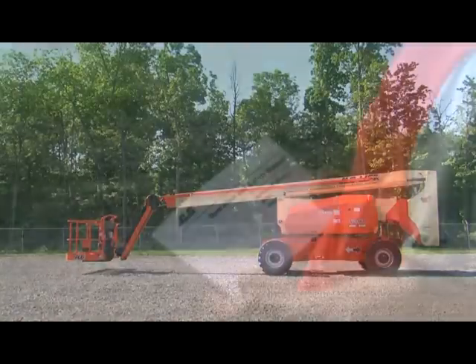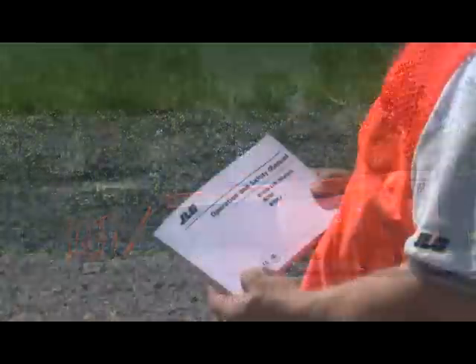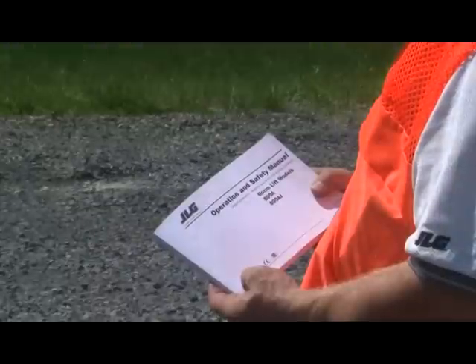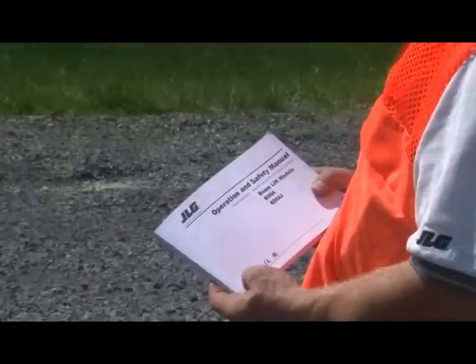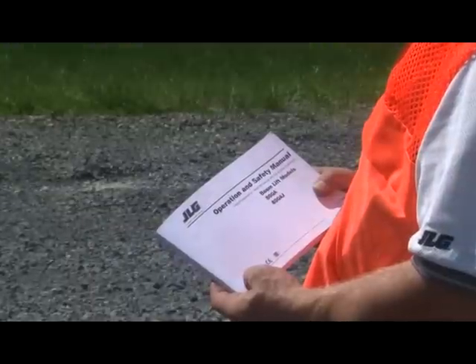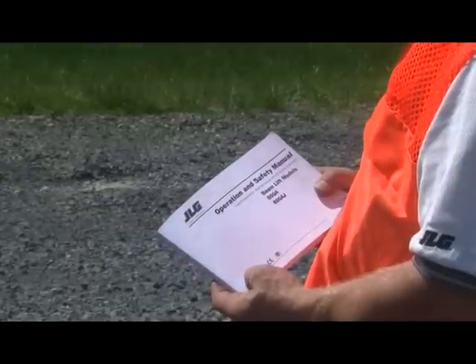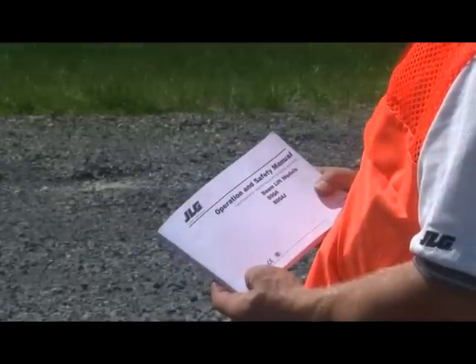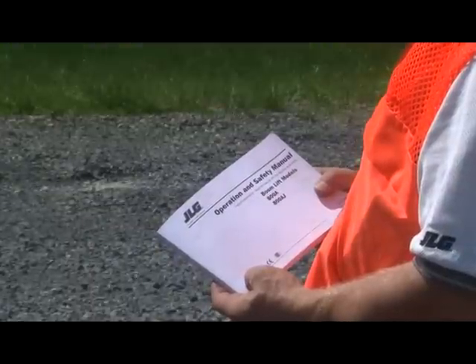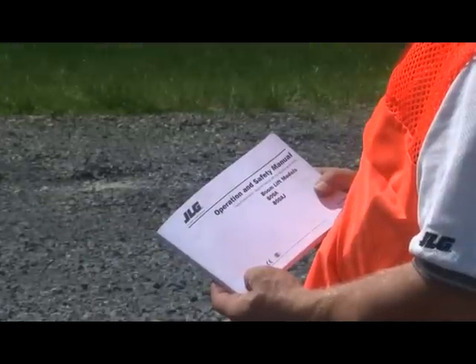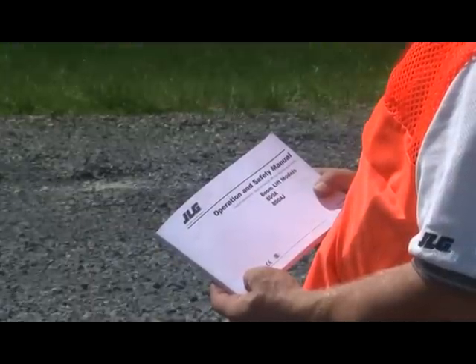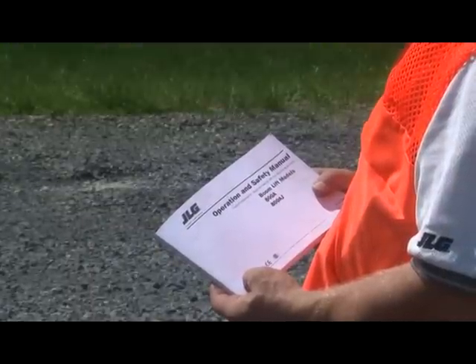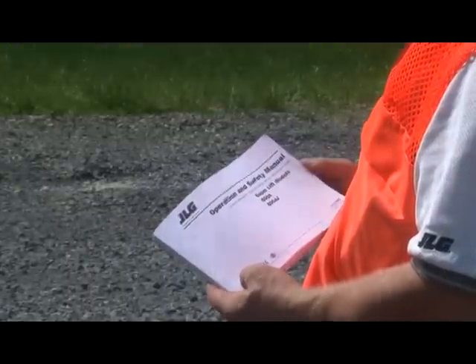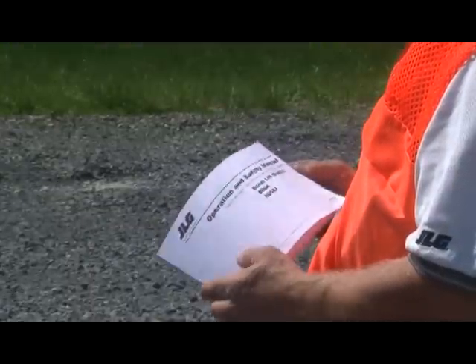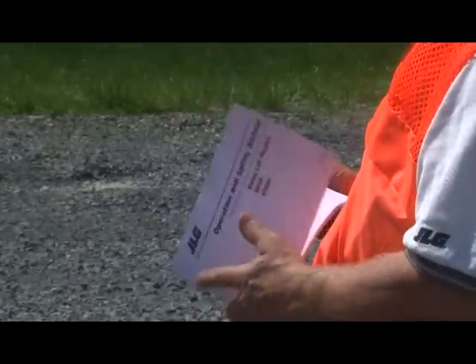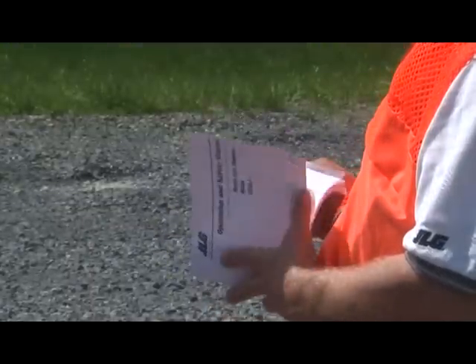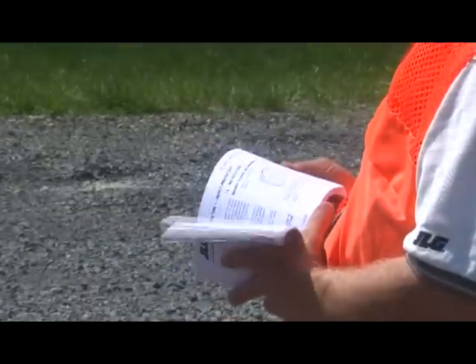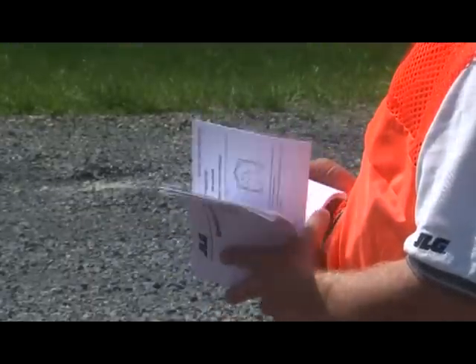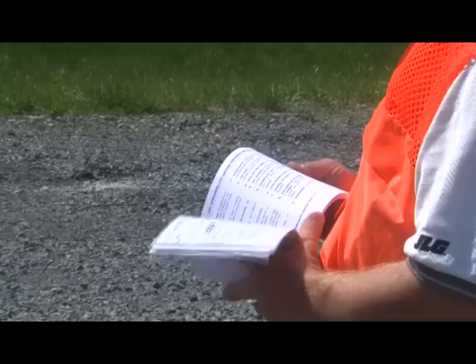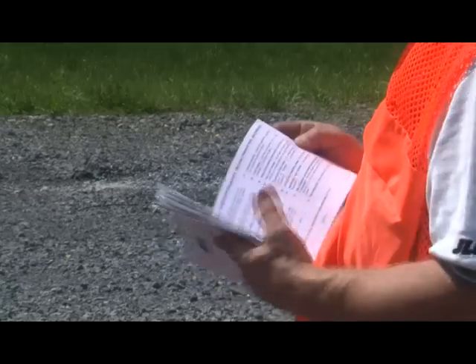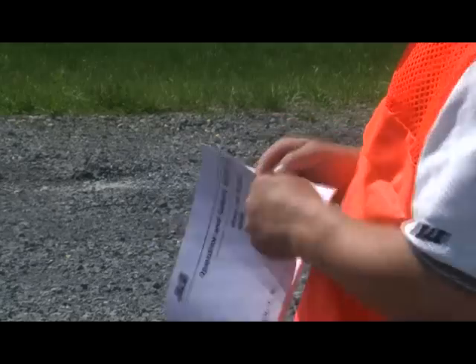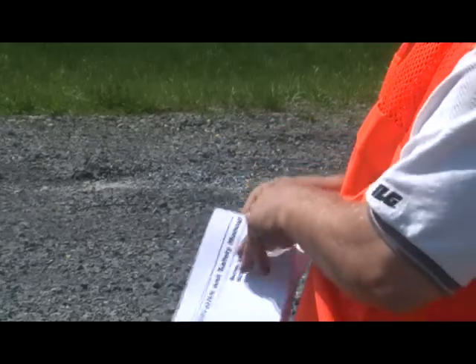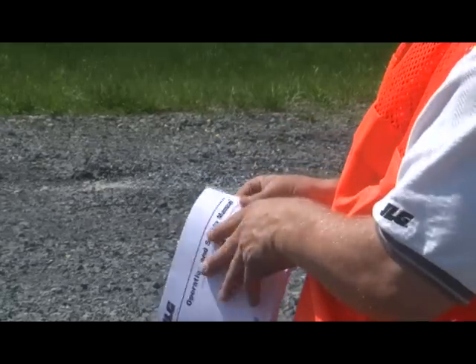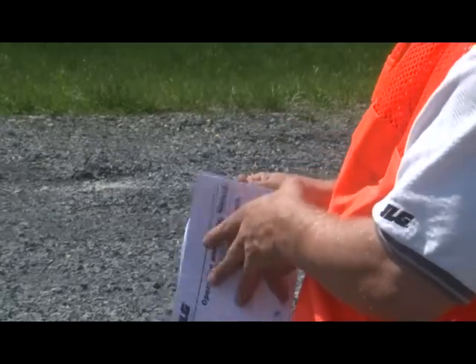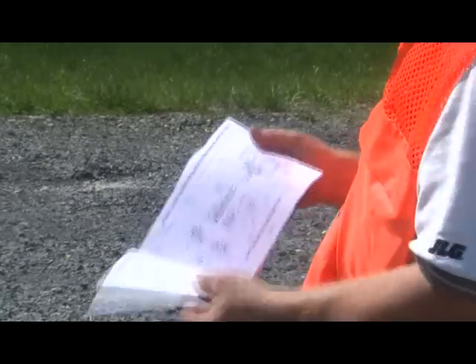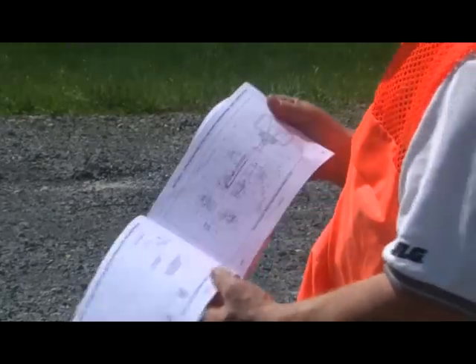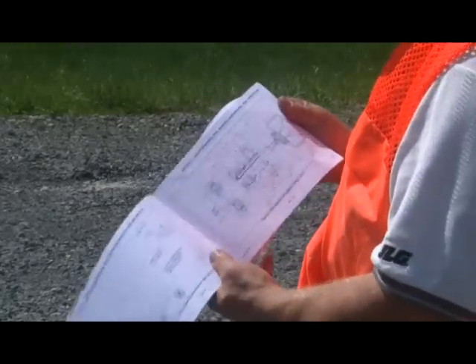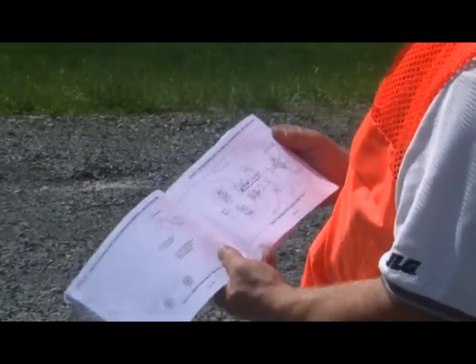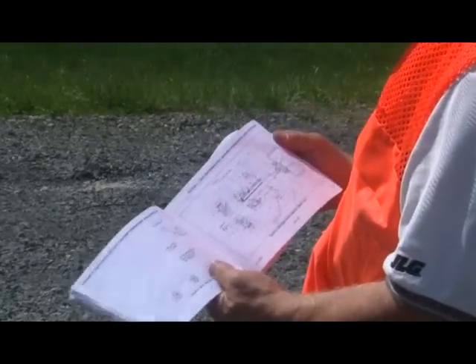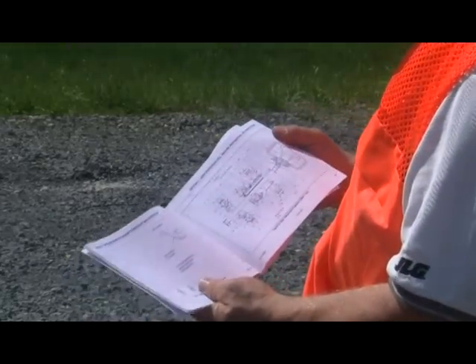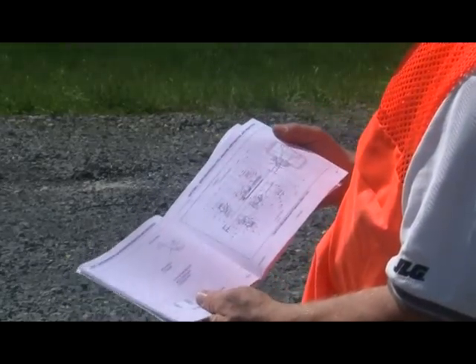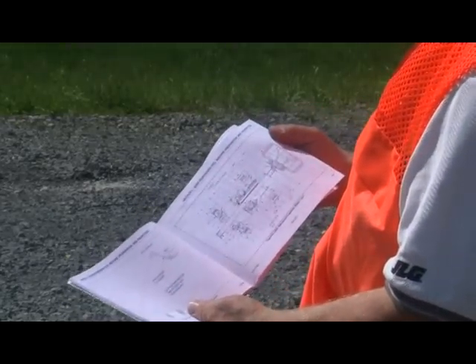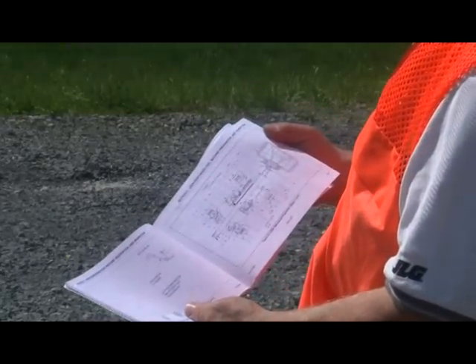Always follow the daily inspection in your model's operation and safety manual. Although it may appear time-consuming, once you become familiar with the procedure, you can complete it more efficiently.